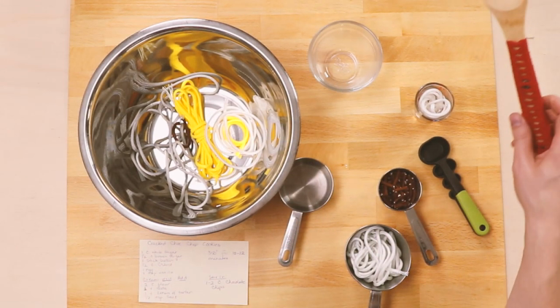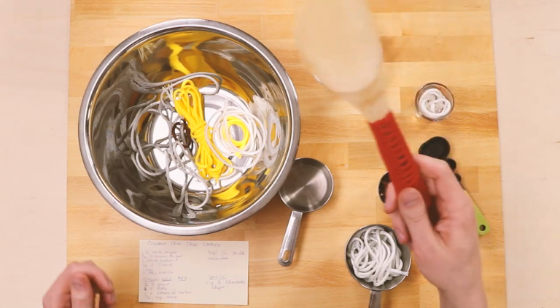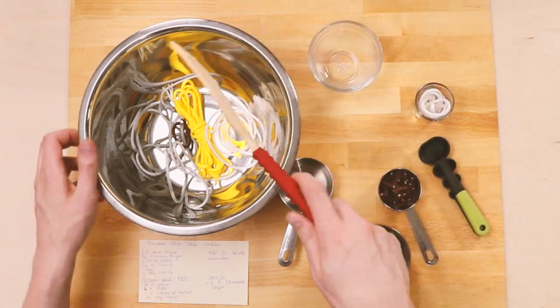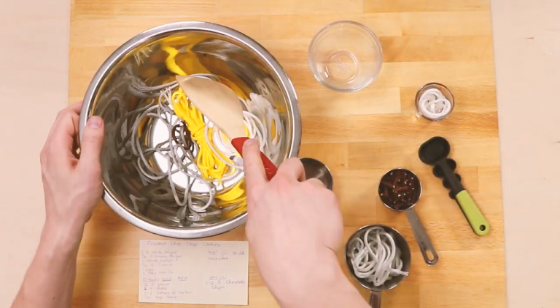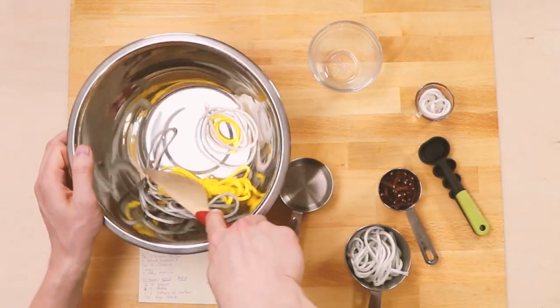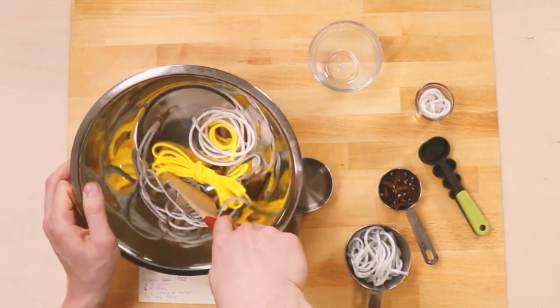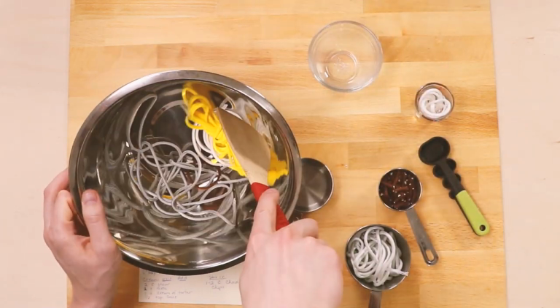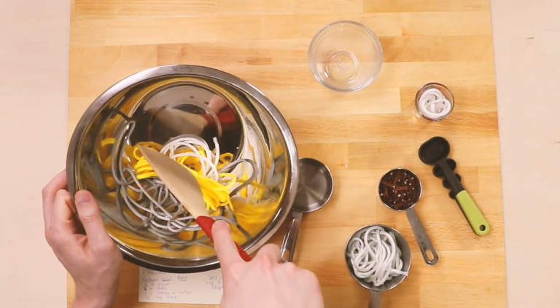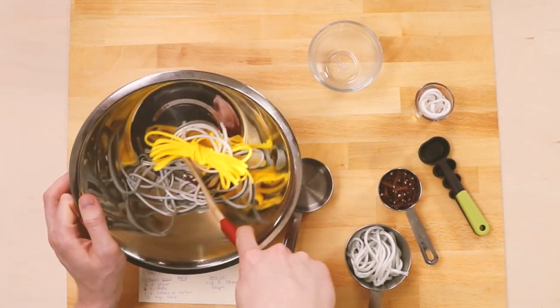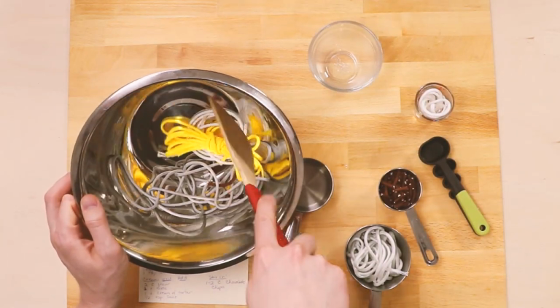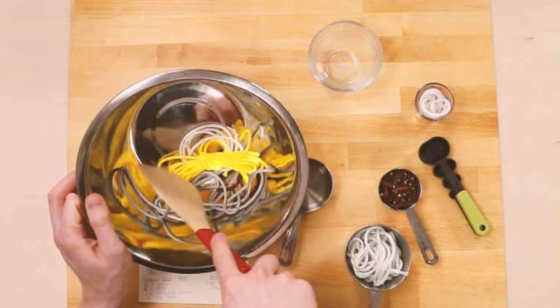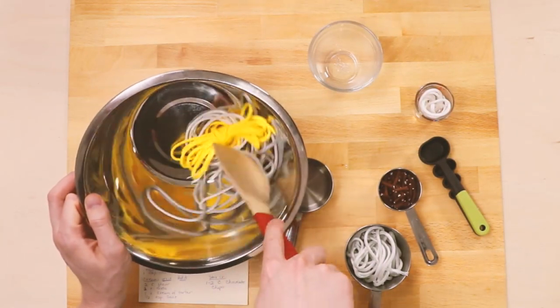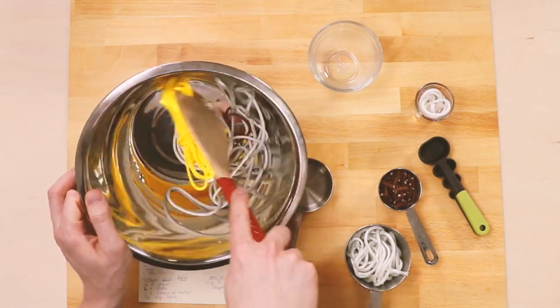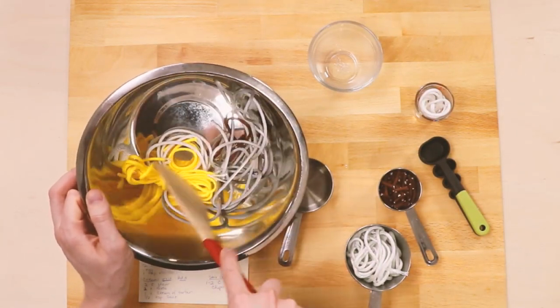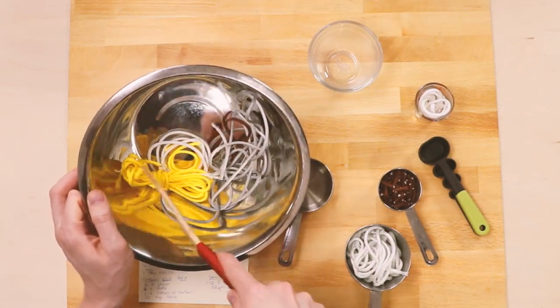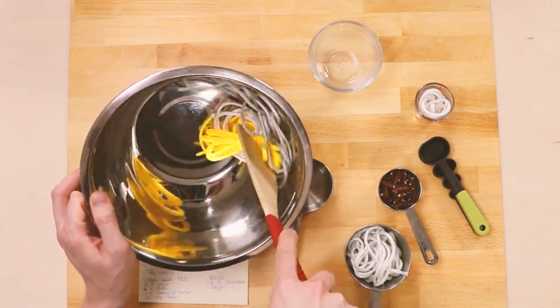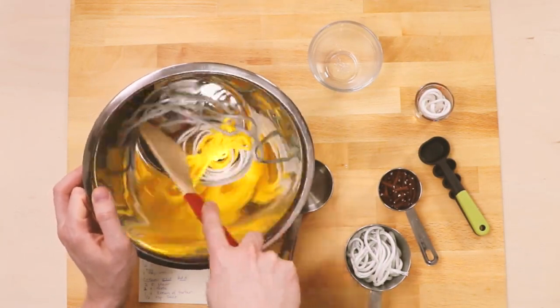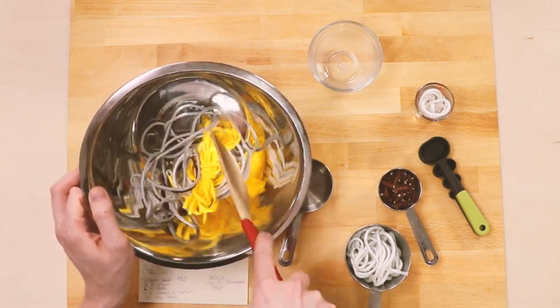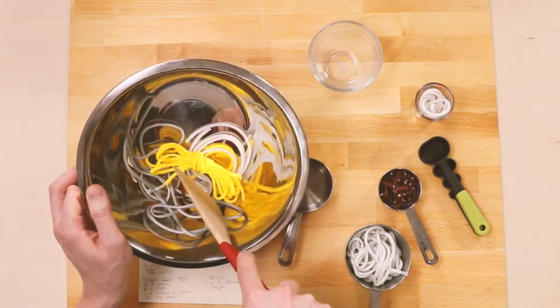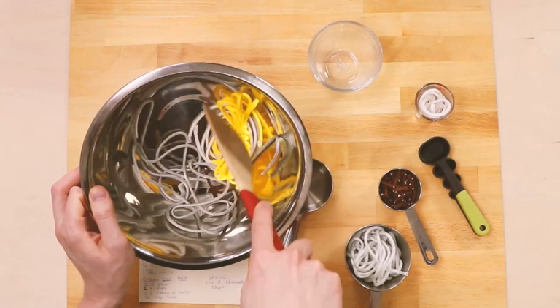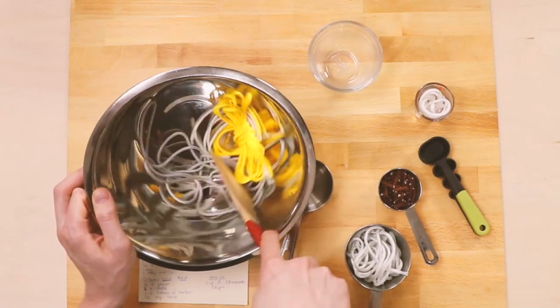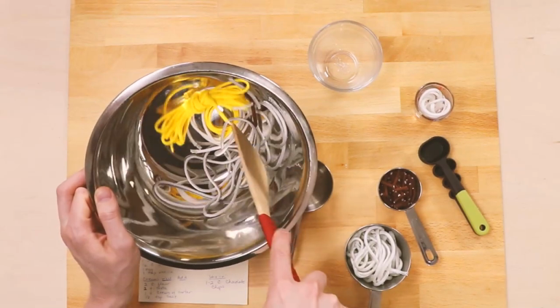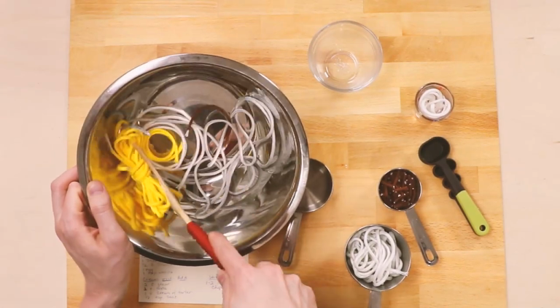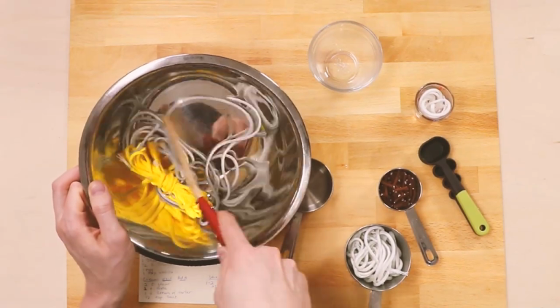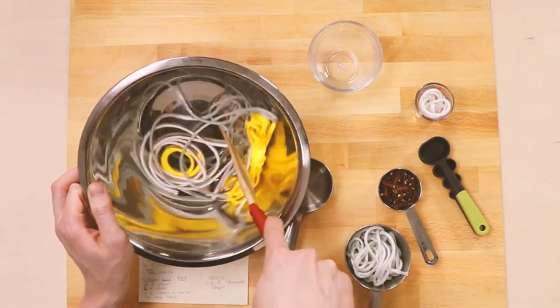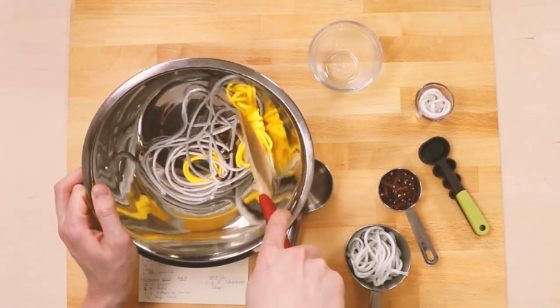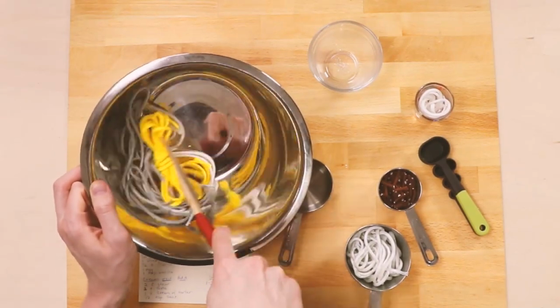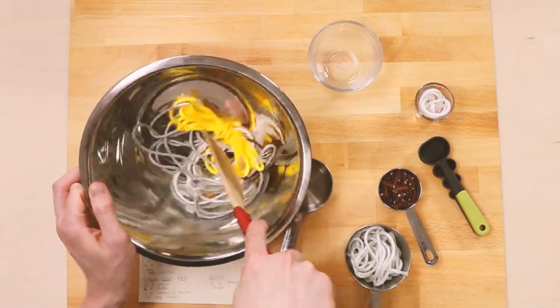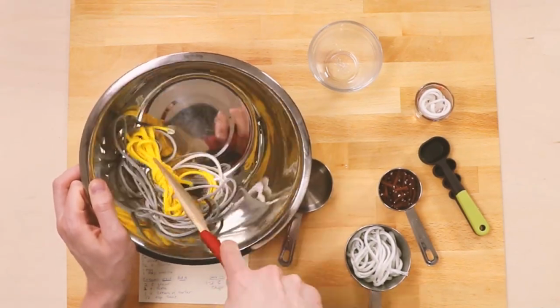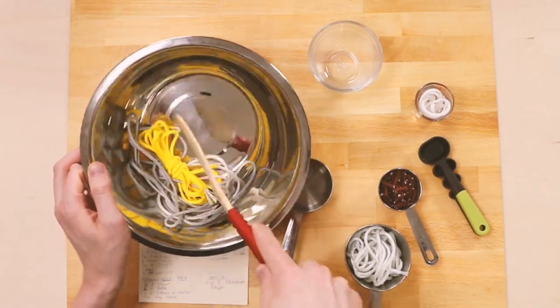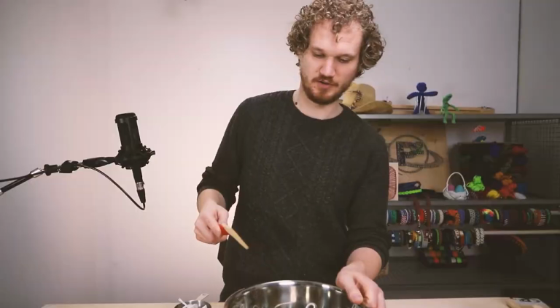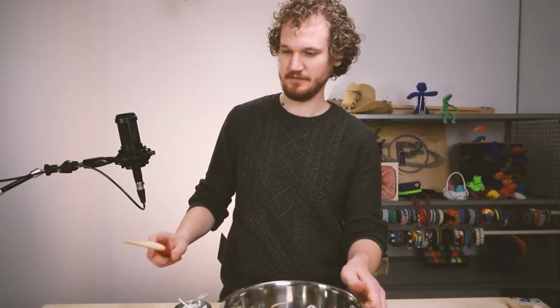Take your mixing spoon and just get that all creamed together. Good enough.